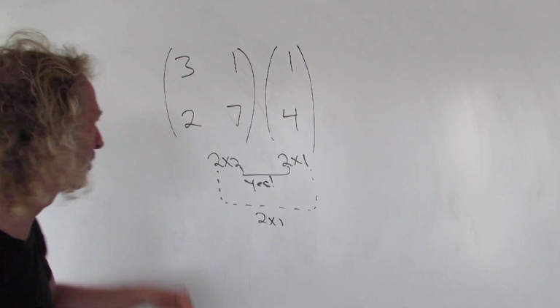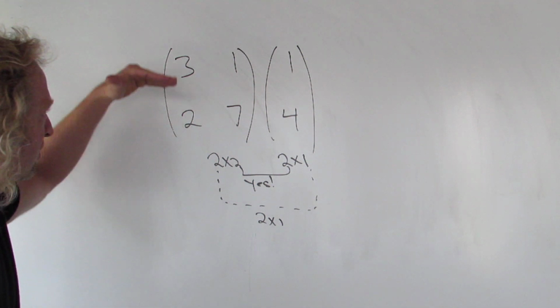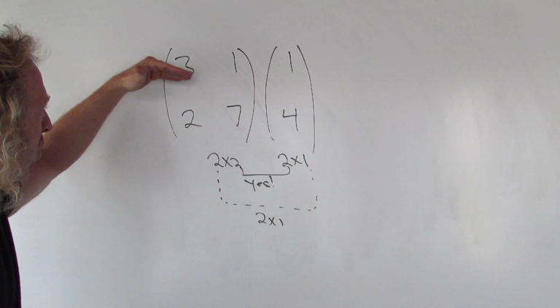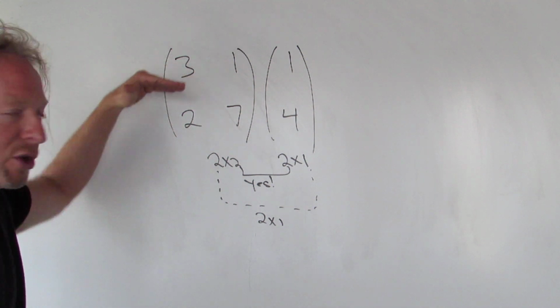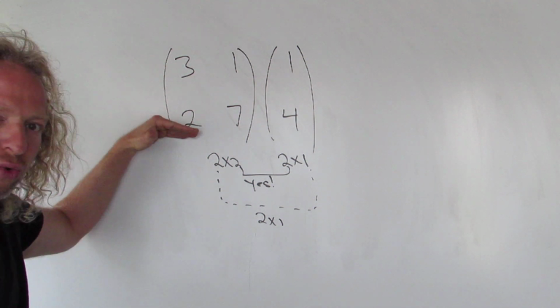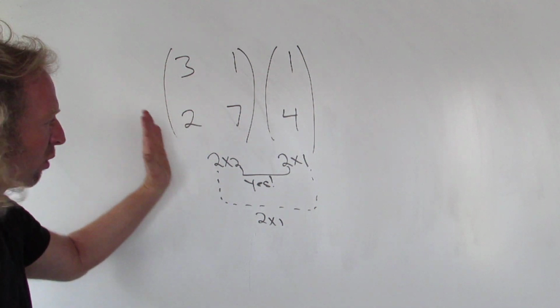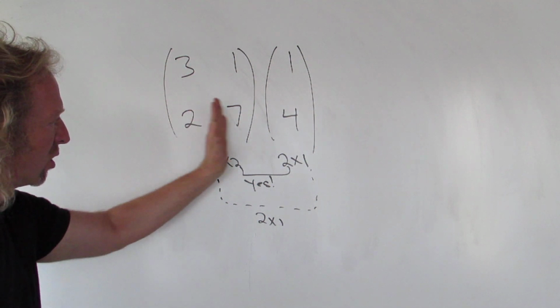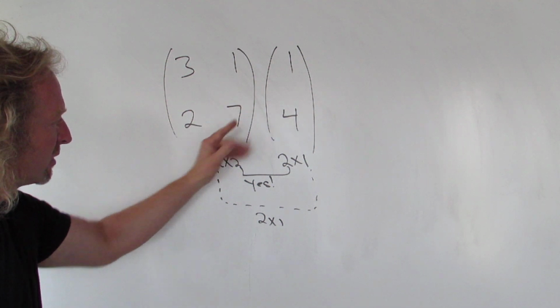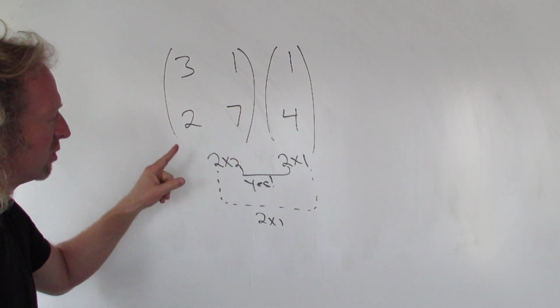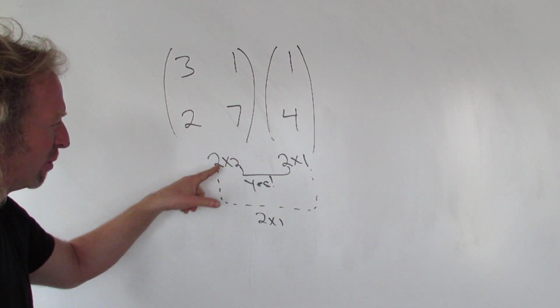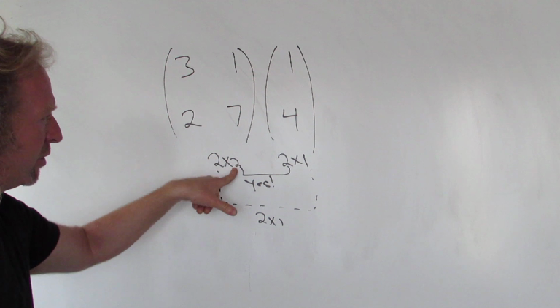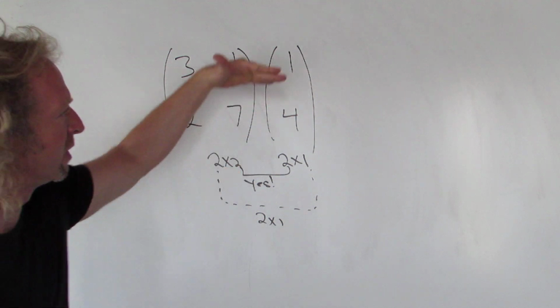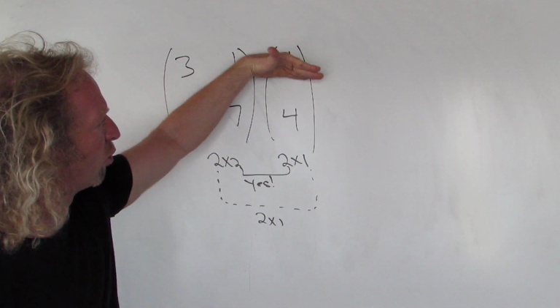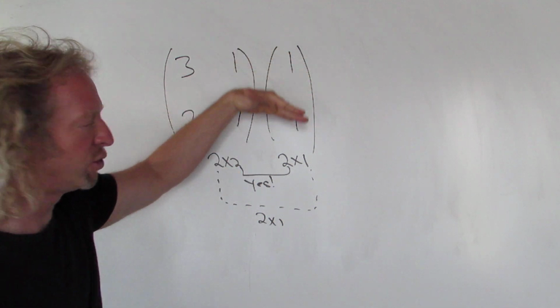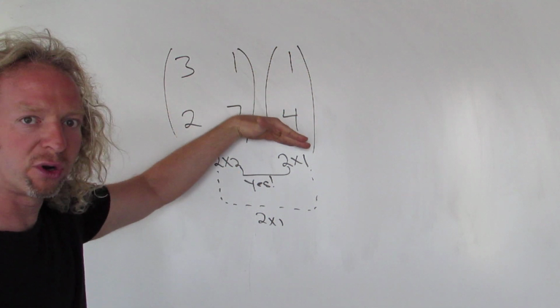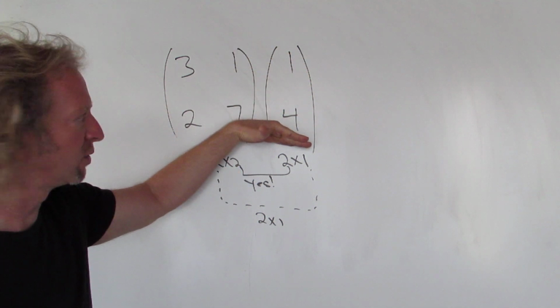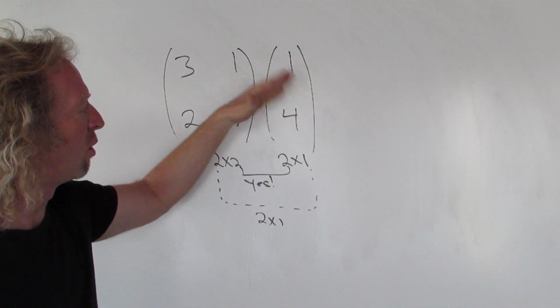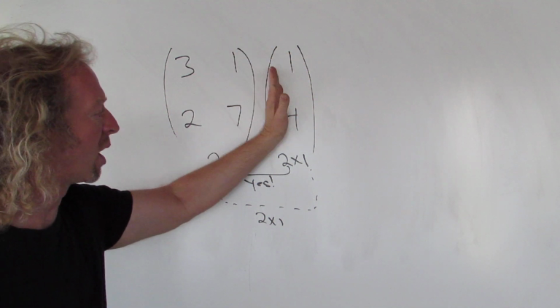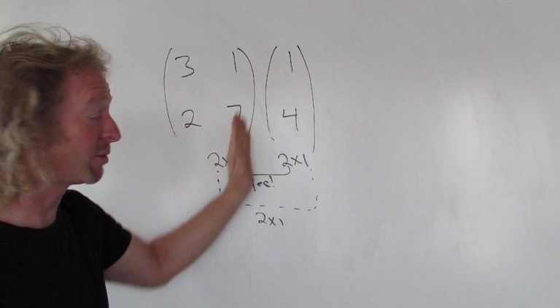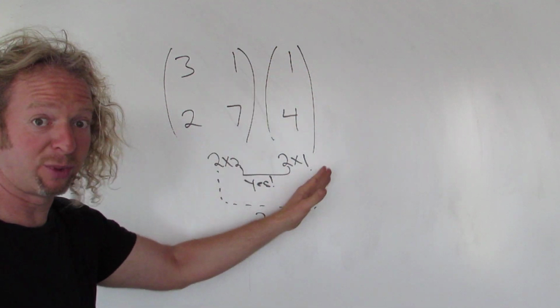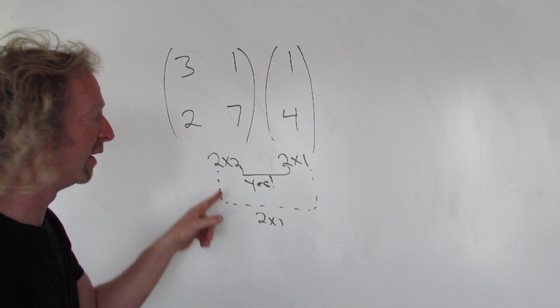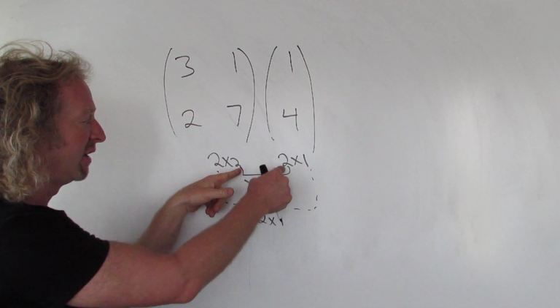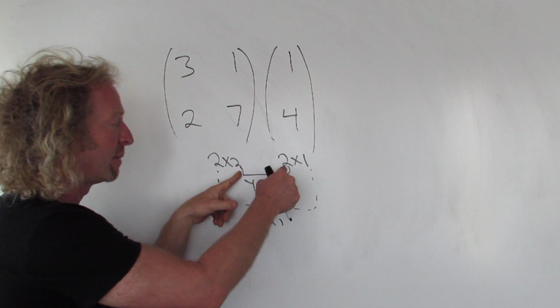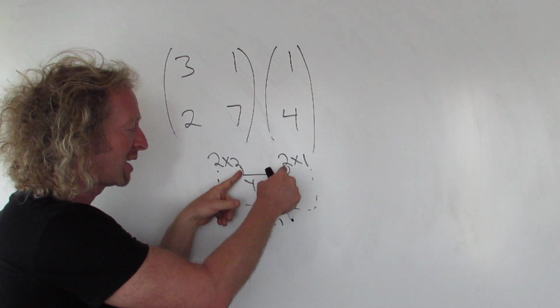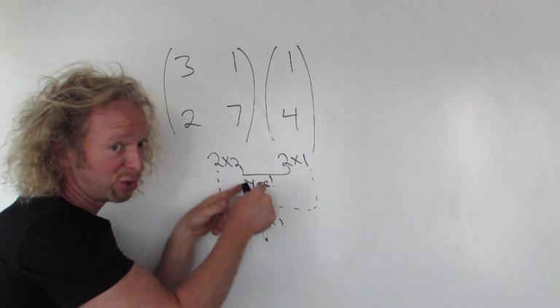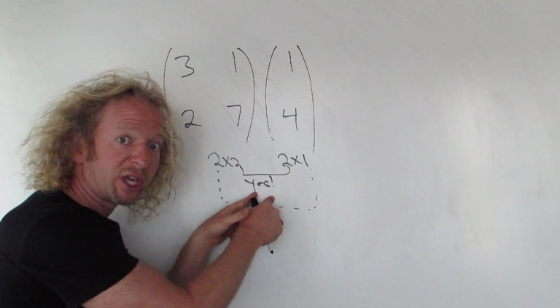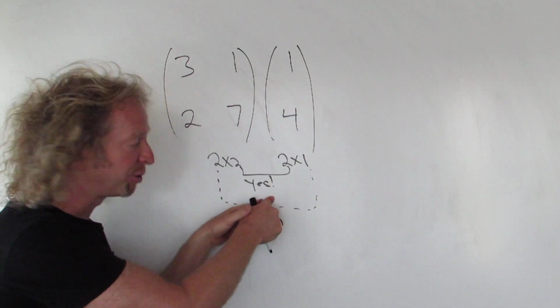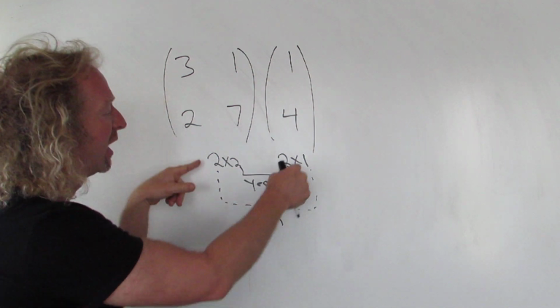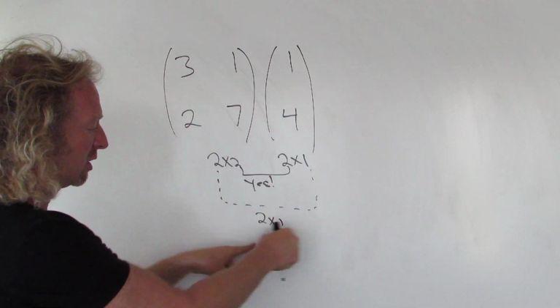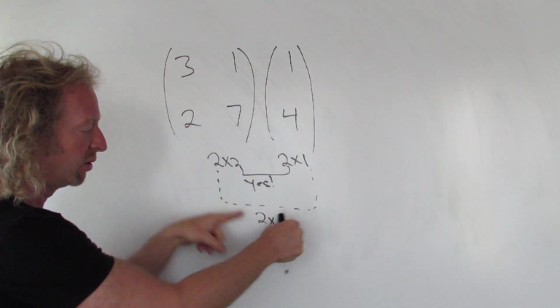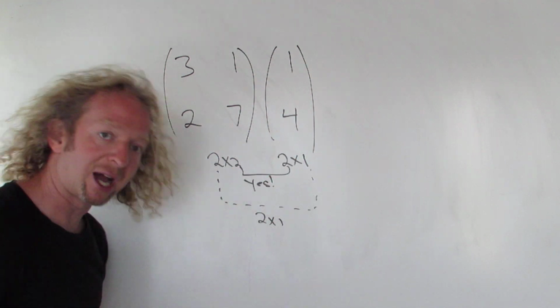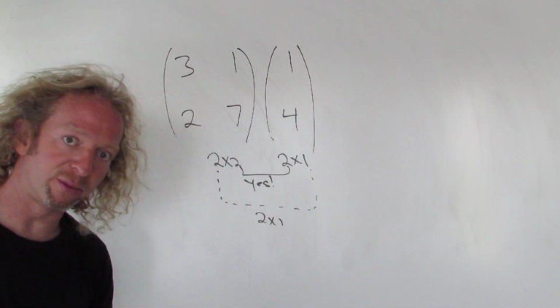So again, this is 1, 2 rows and 1, 2 columns, so it's a 2 by 2. This is 1, 2 rows and 1 column, so it's a 2 by 1. The inside numbers match, so yes you can multiply, and the result is the outer numbers.